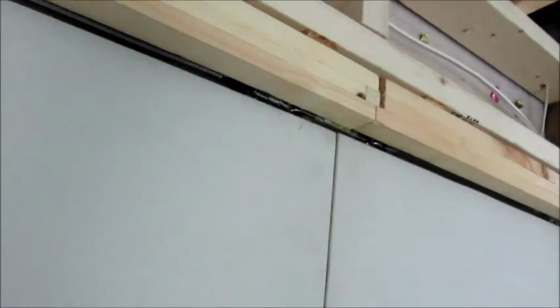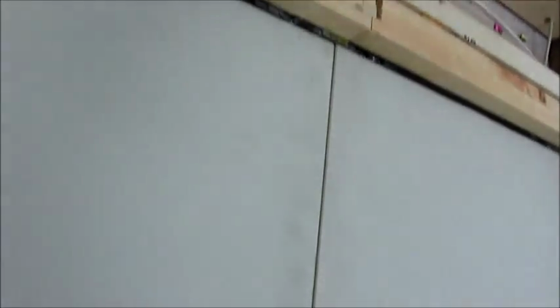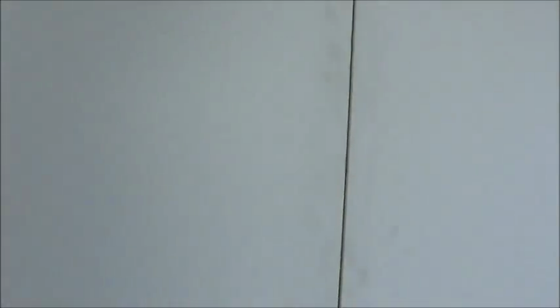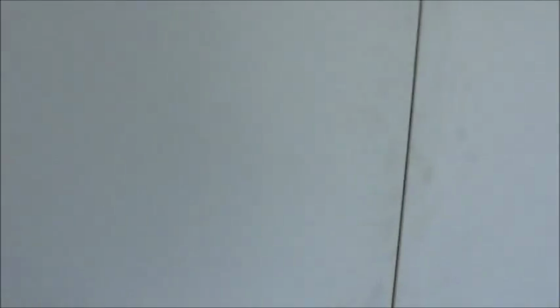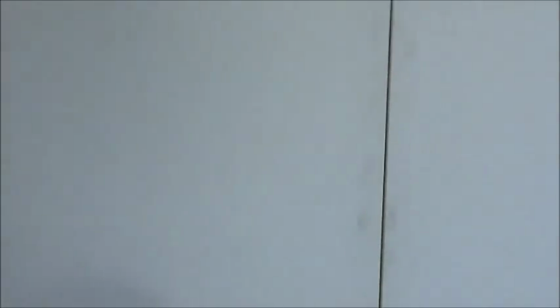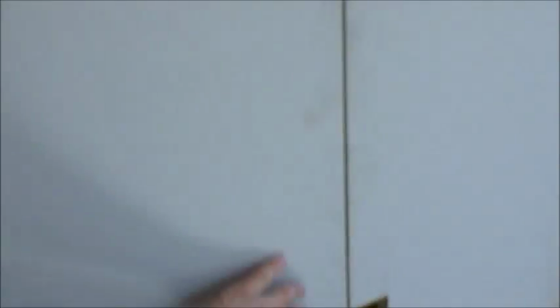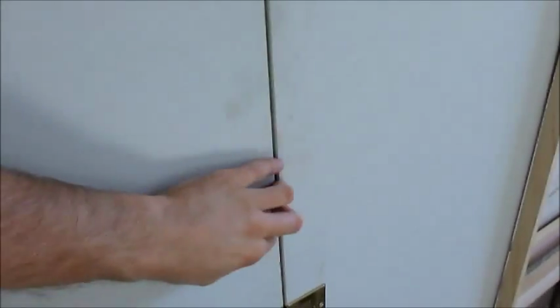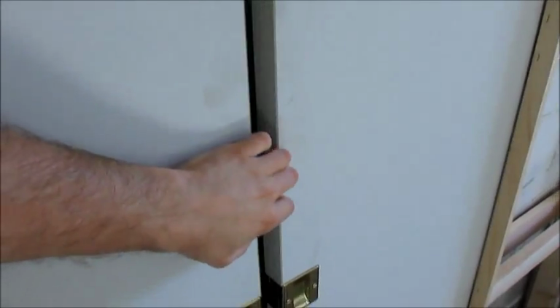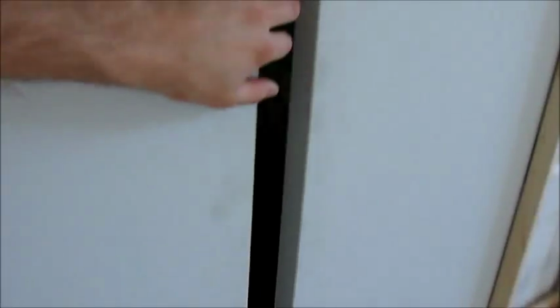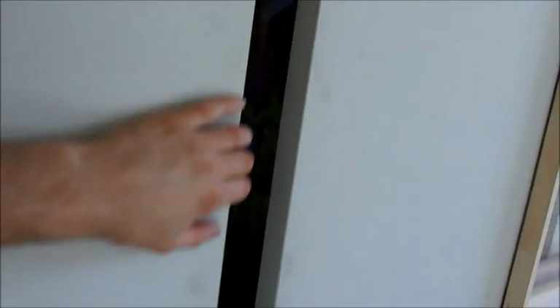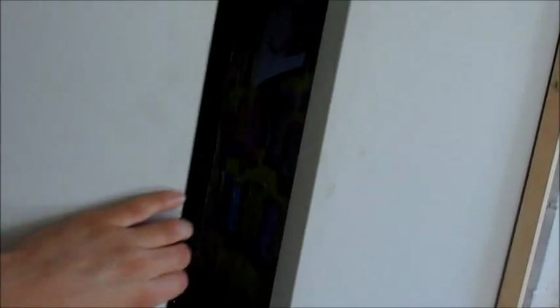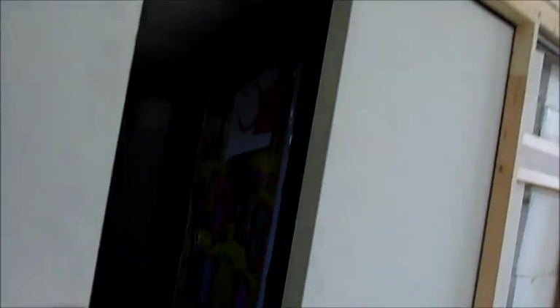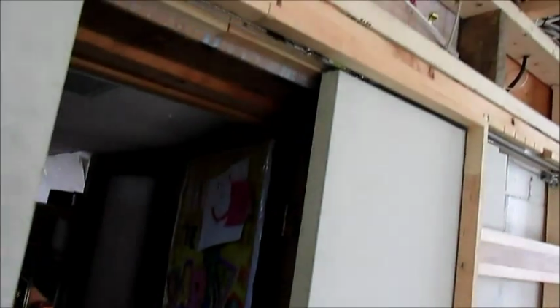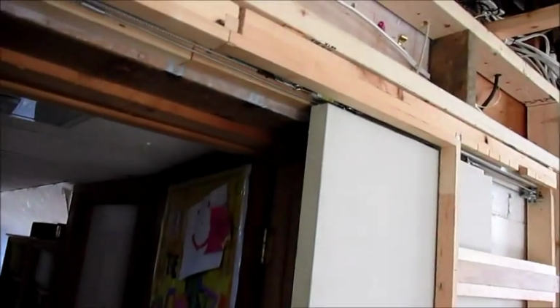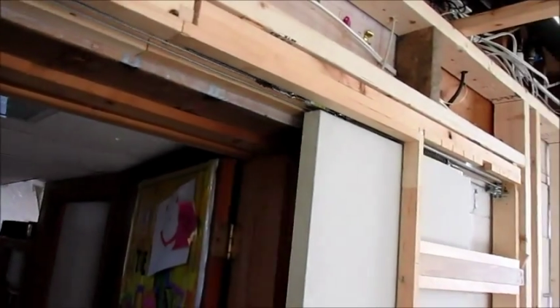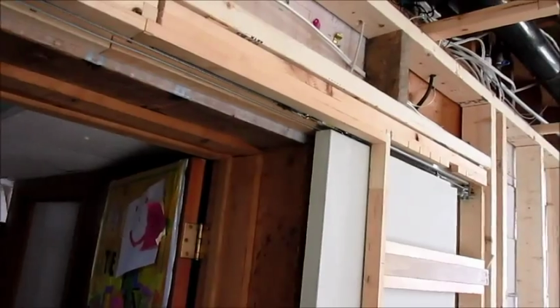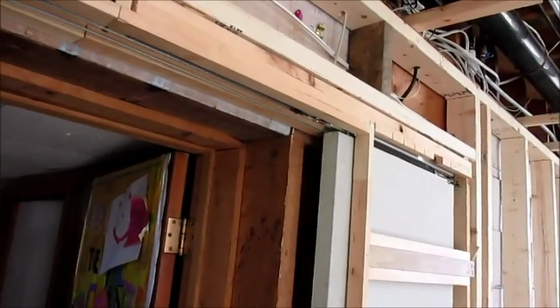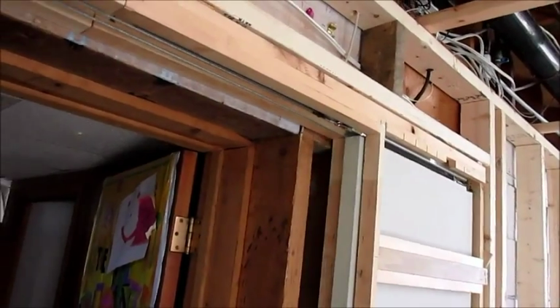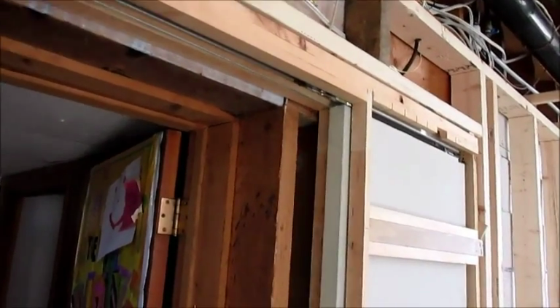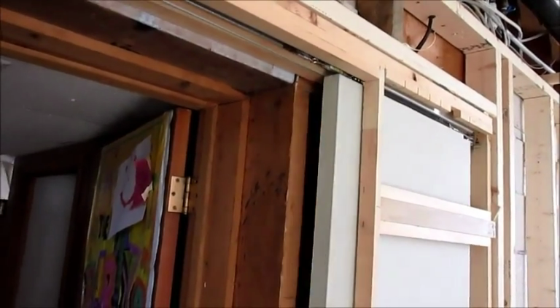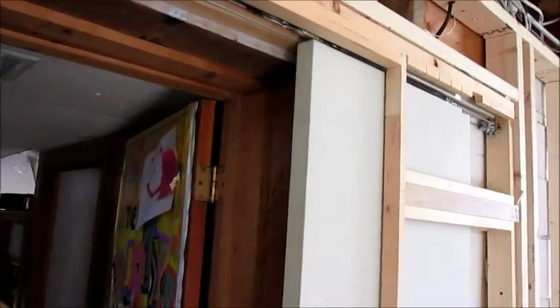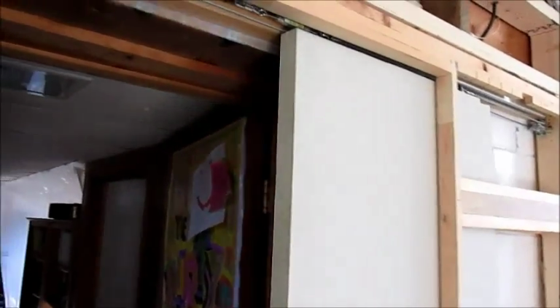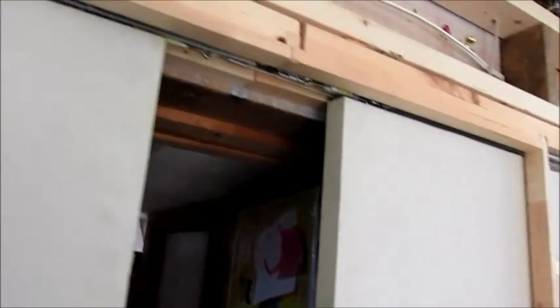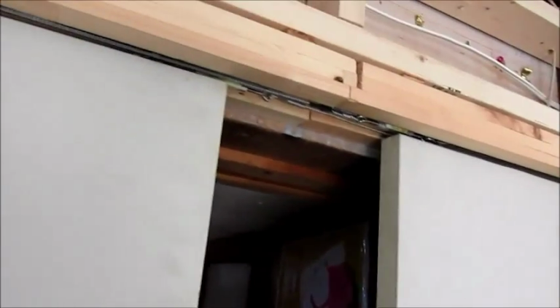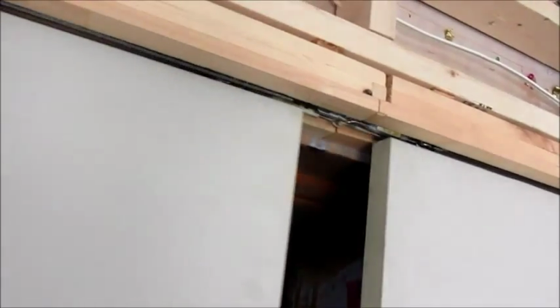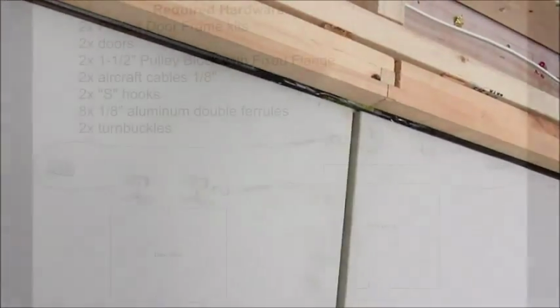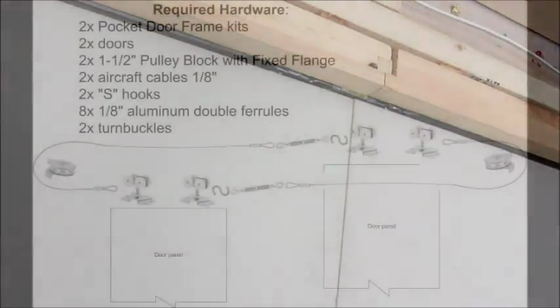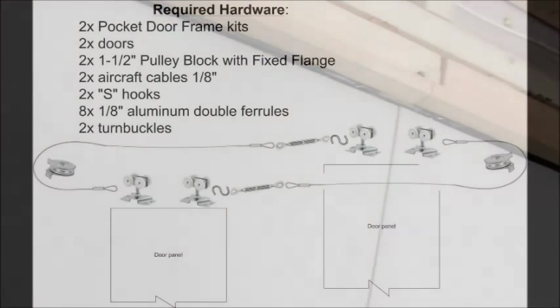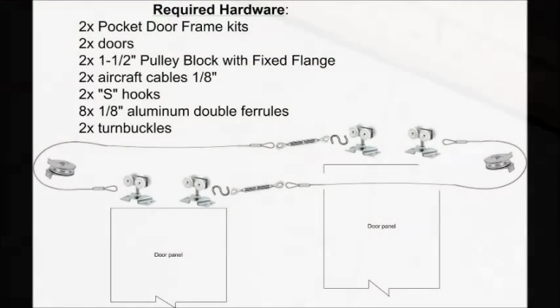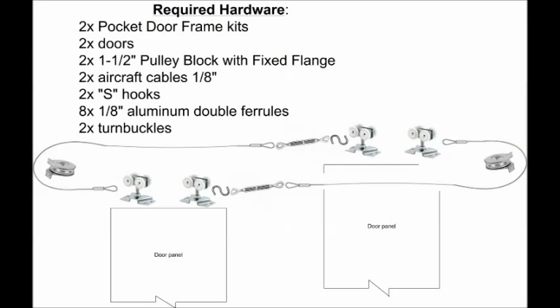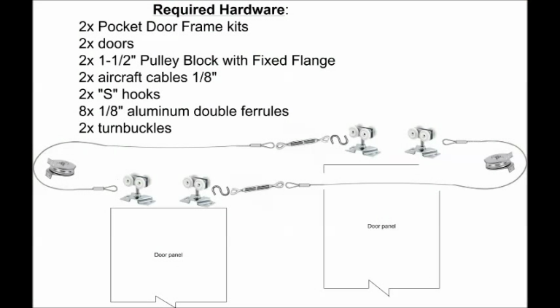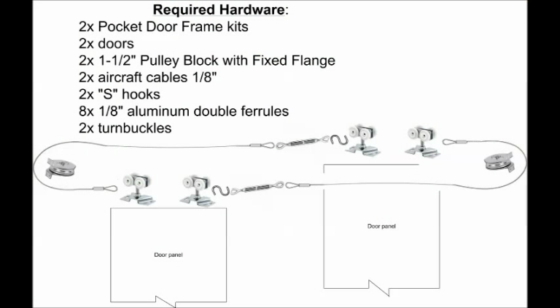Opening and closing should be smooth. You pull on one, the other one follows. Well, good luck and have fun!